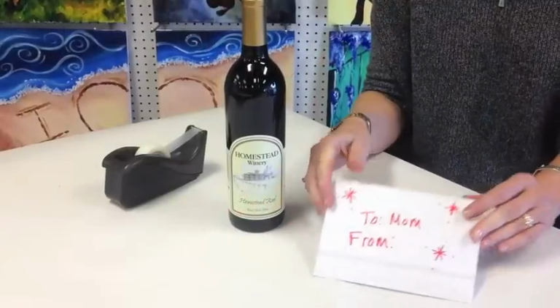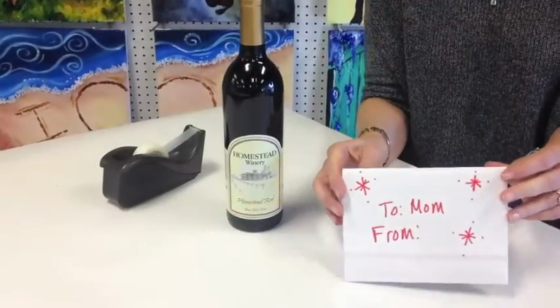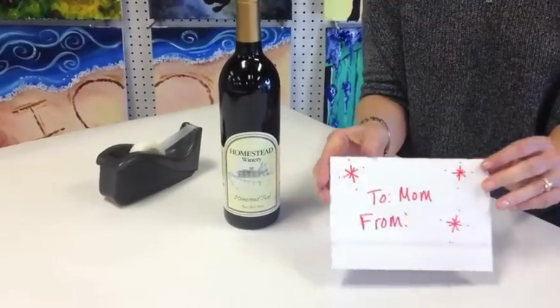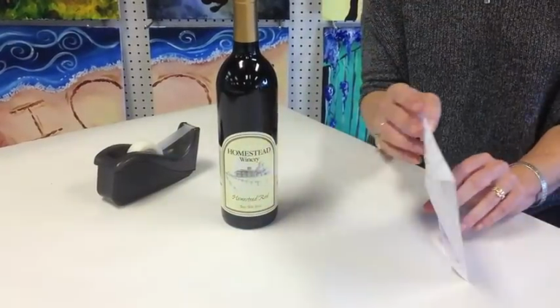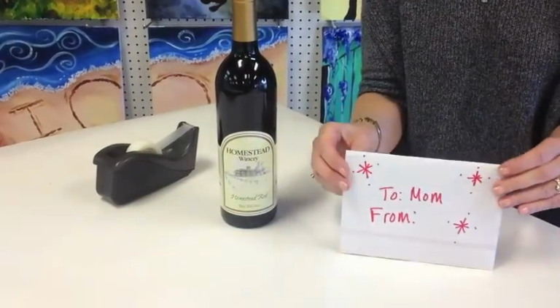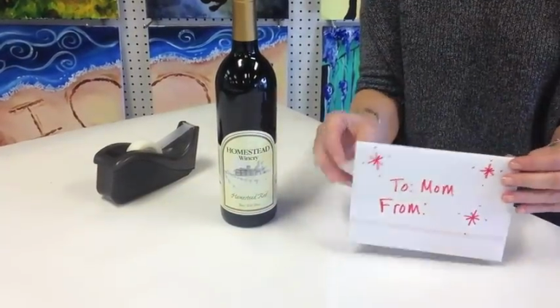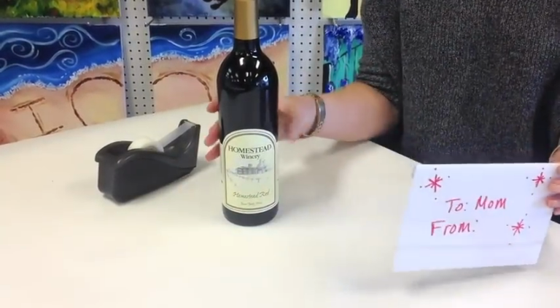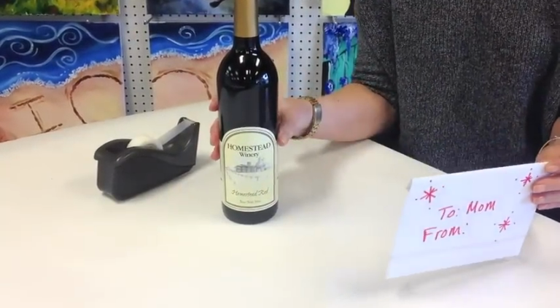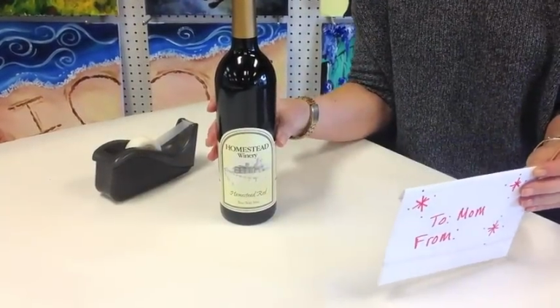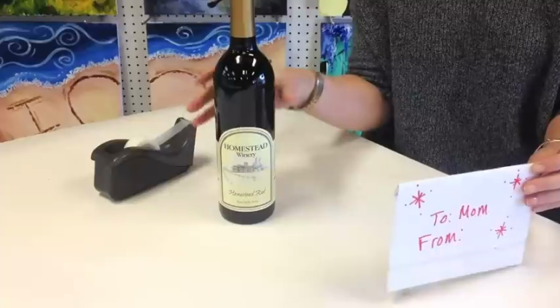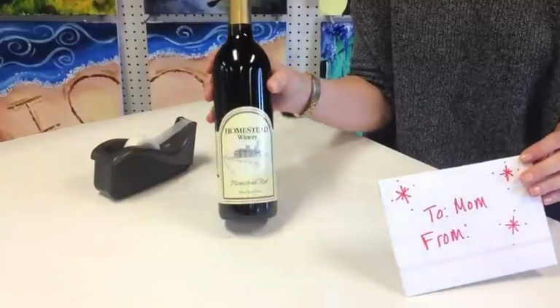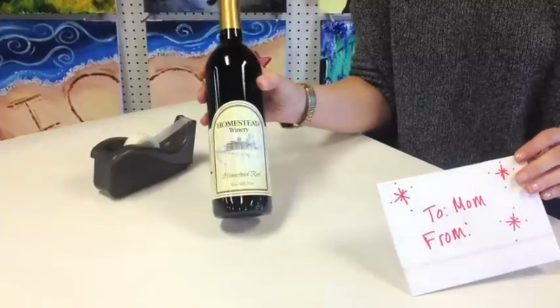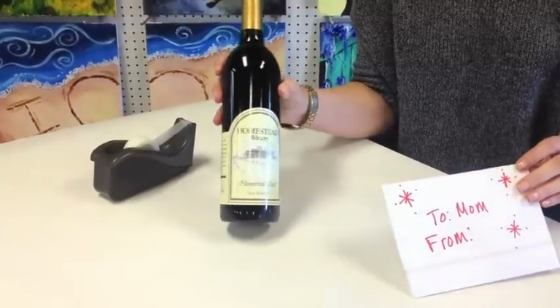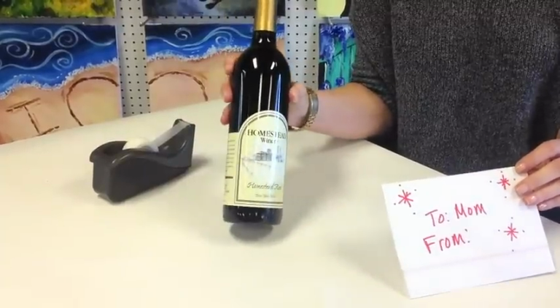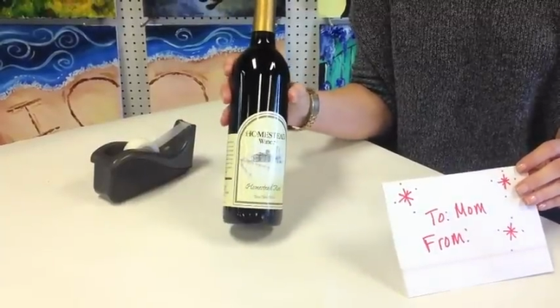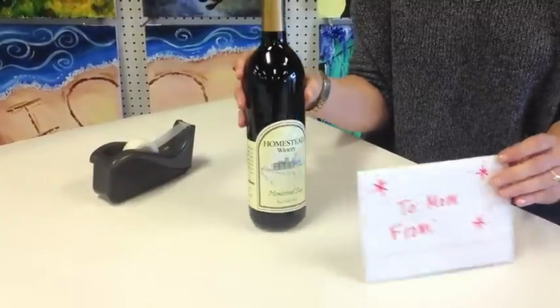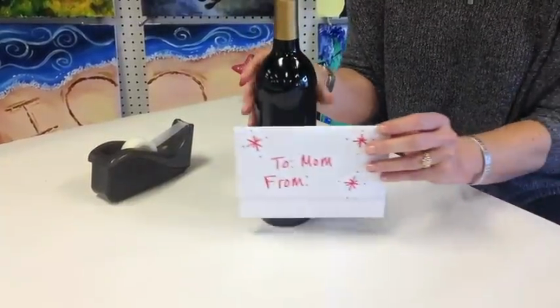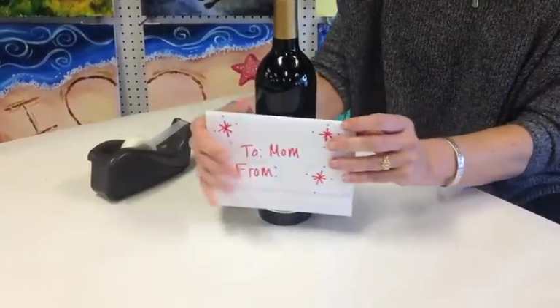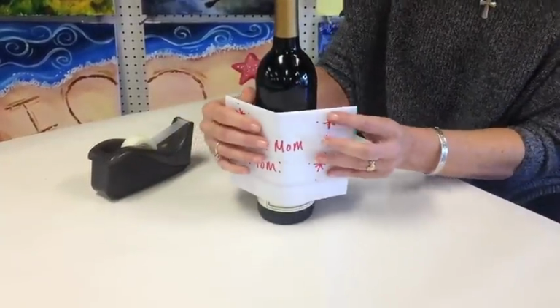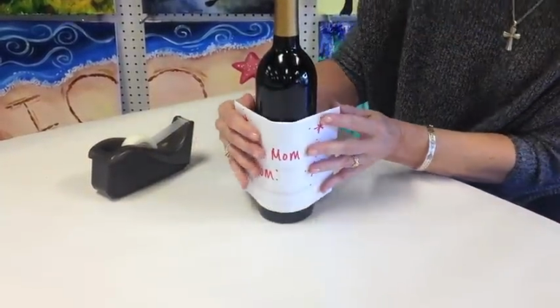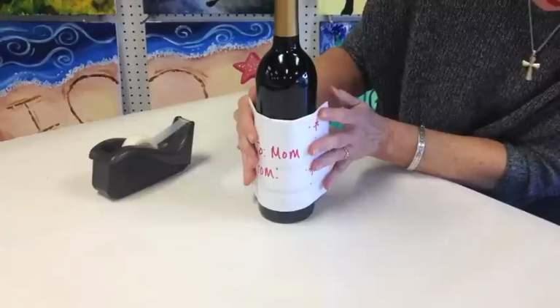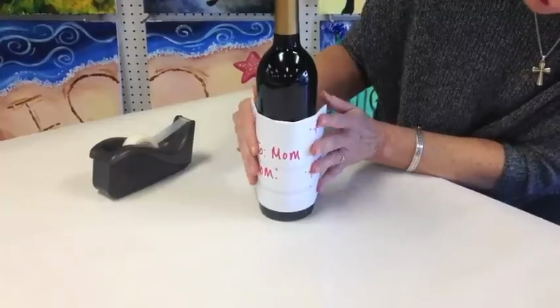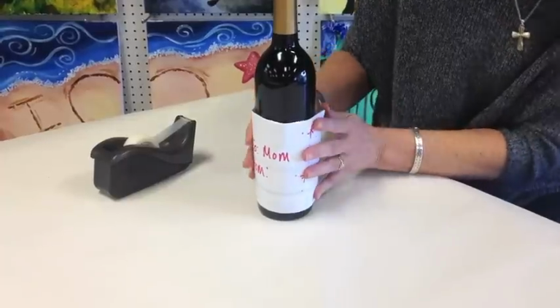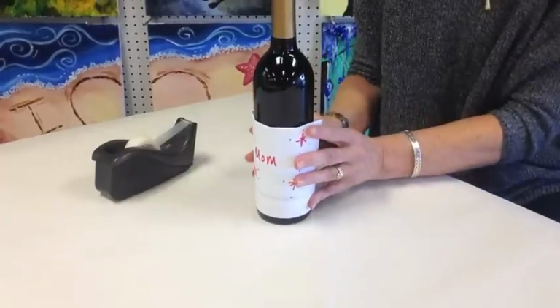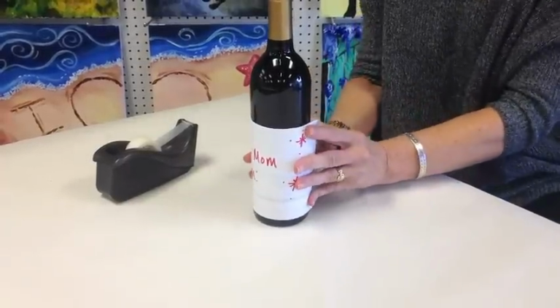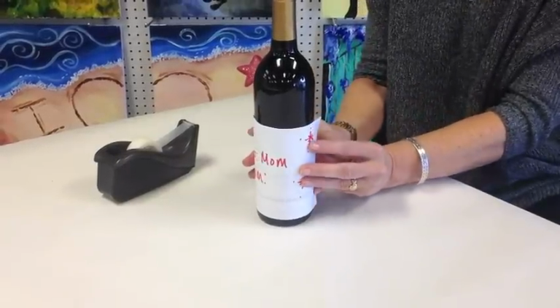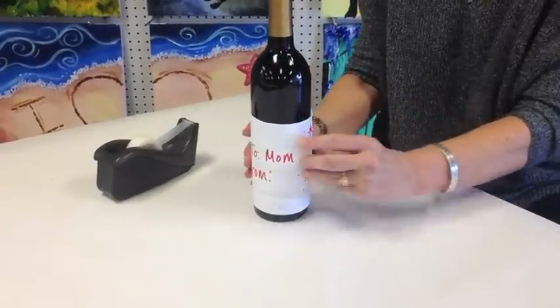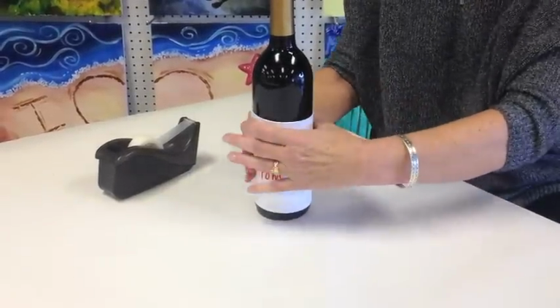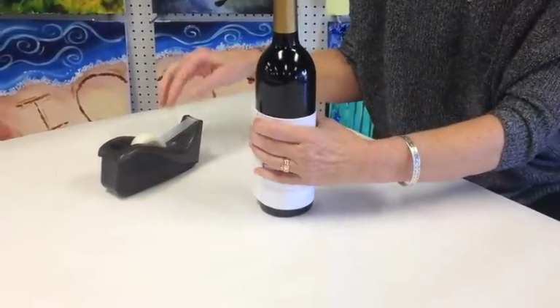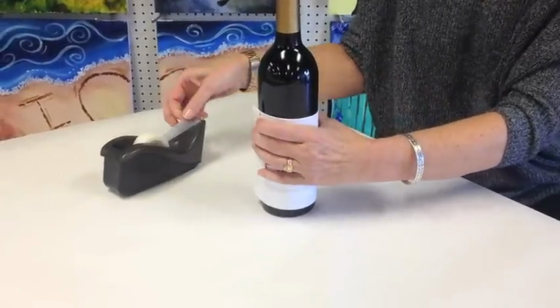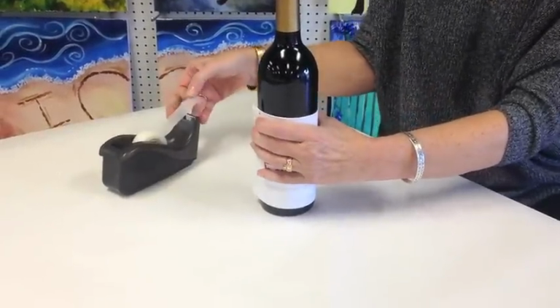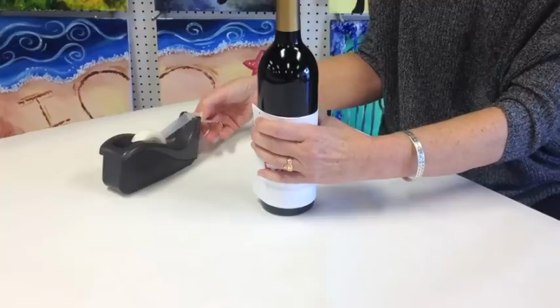Of course you can give it just like this, or you can use it to wrap a wine bottle. I got this wine at the Homestead Winery next door. You just kind of lay it across the label — I'm going to get it centered up there — and just a couple of pieces of tape to hold it on.